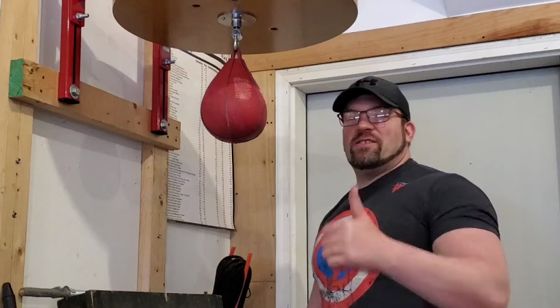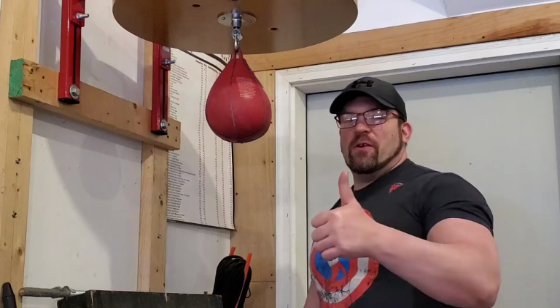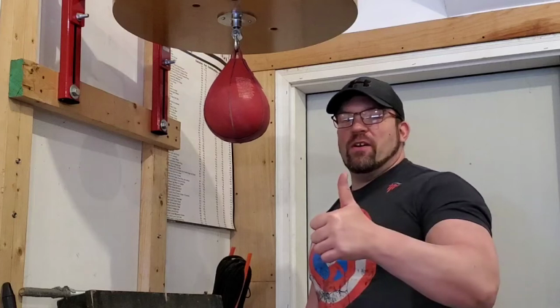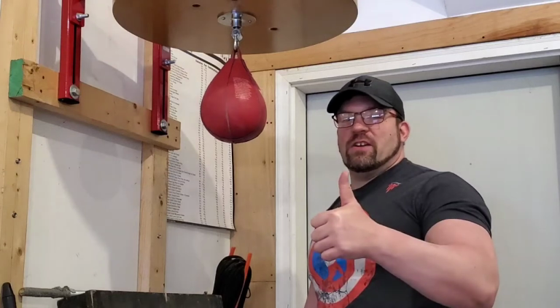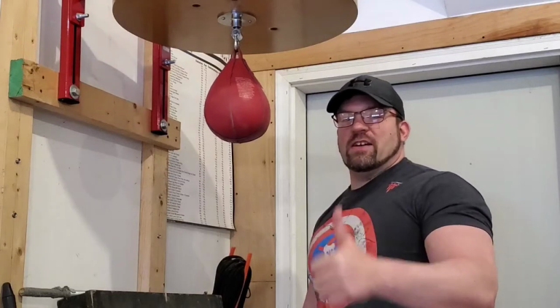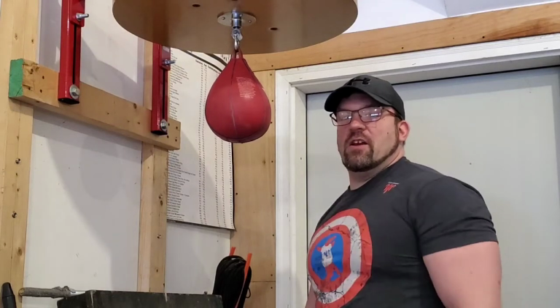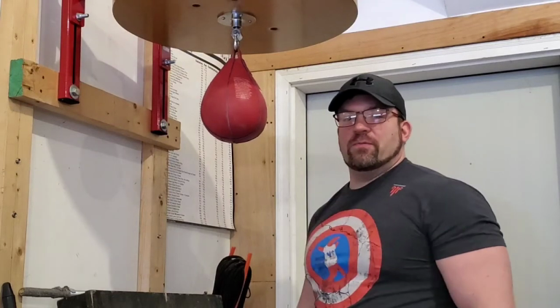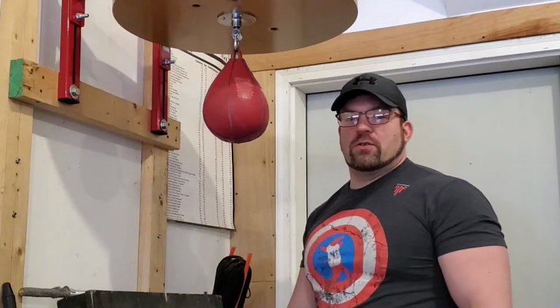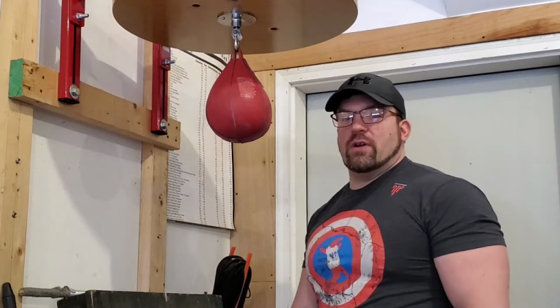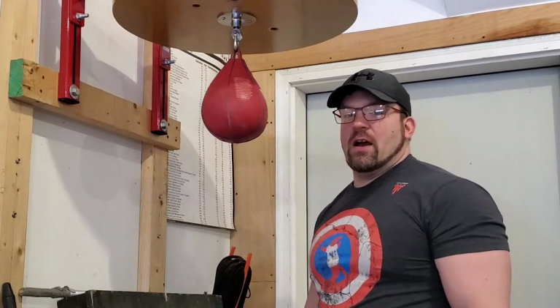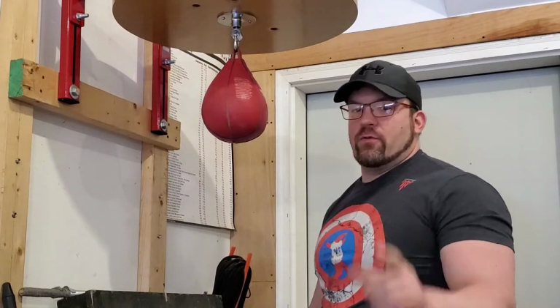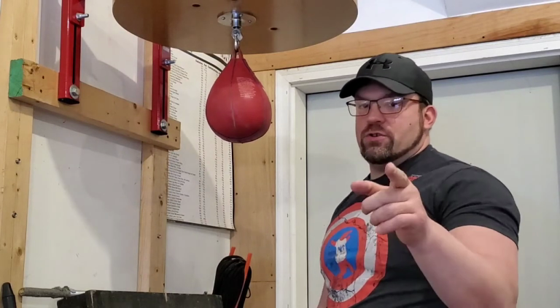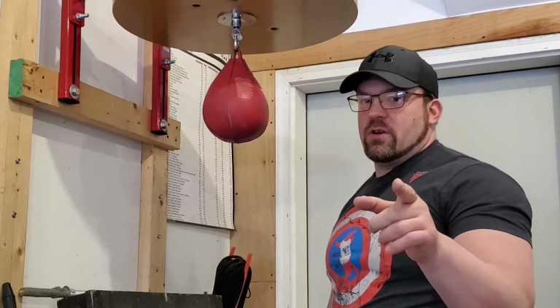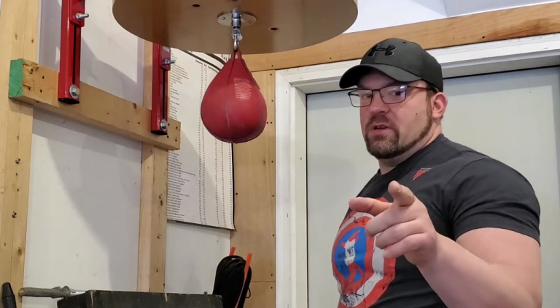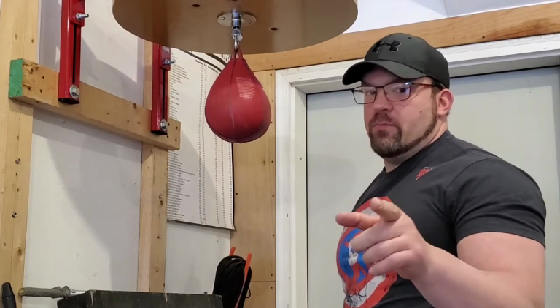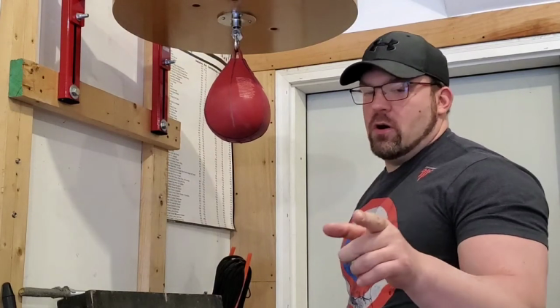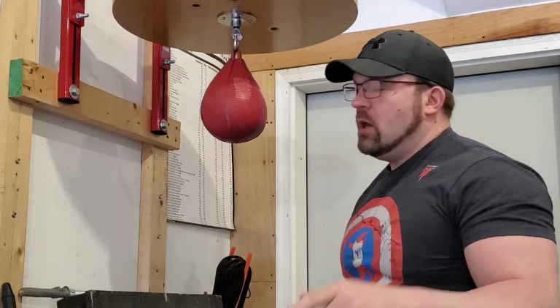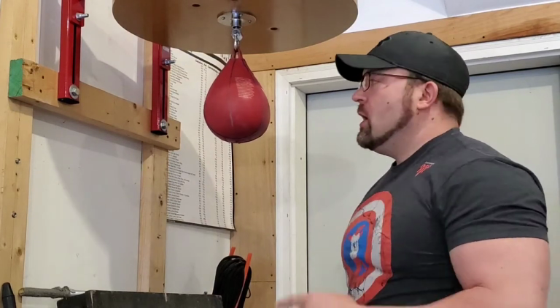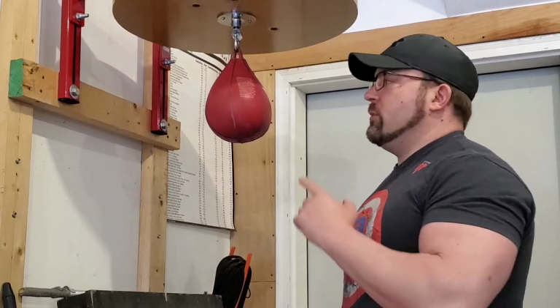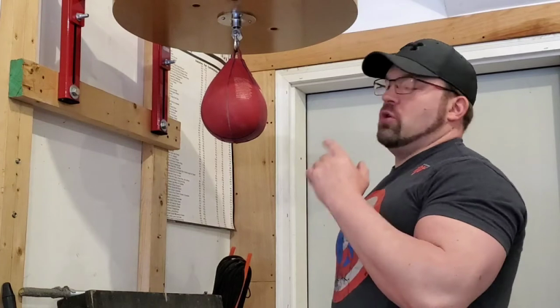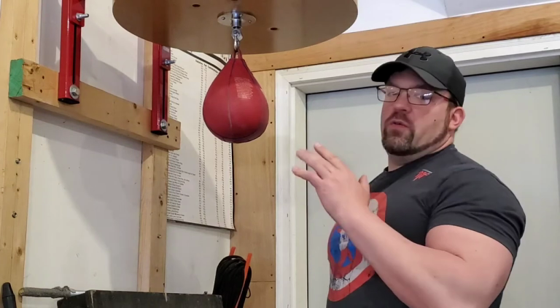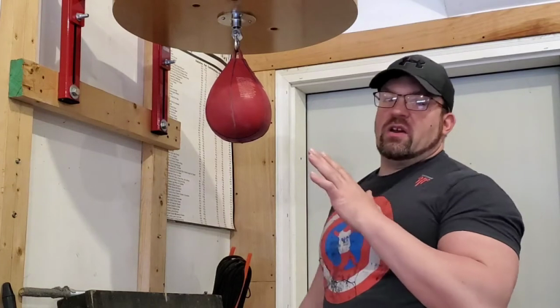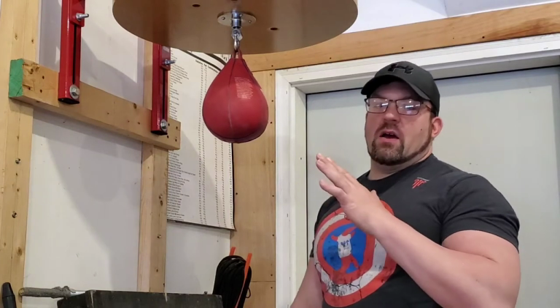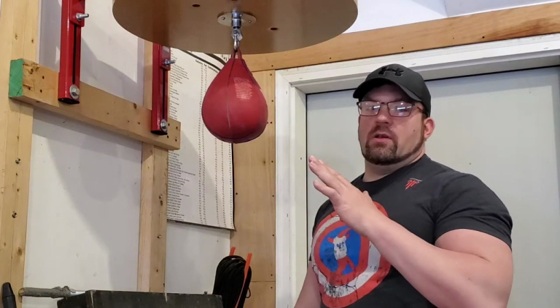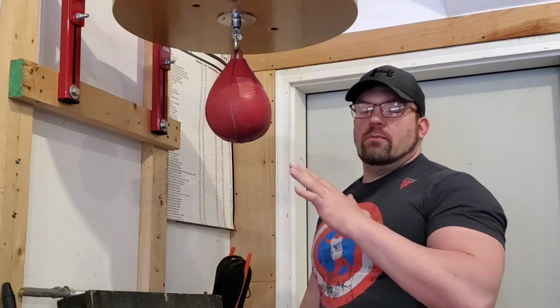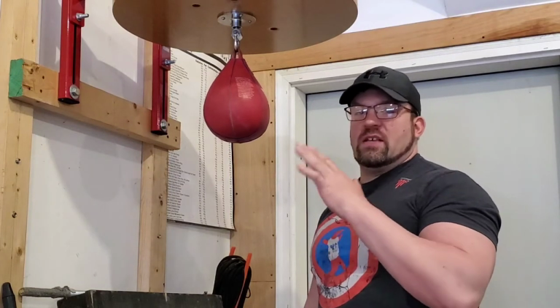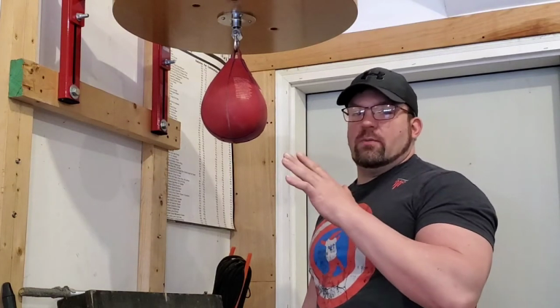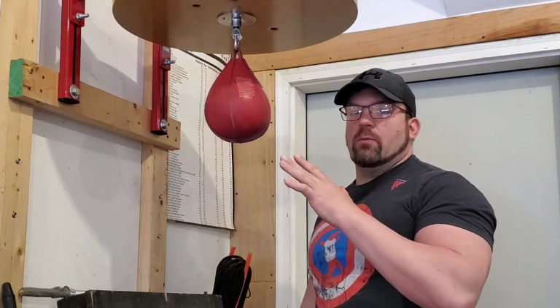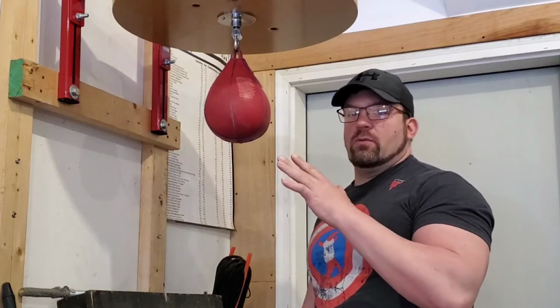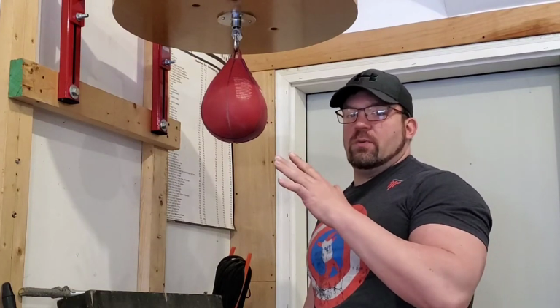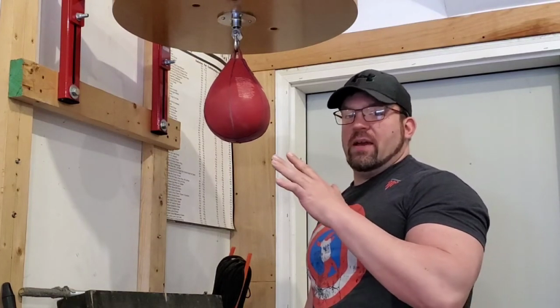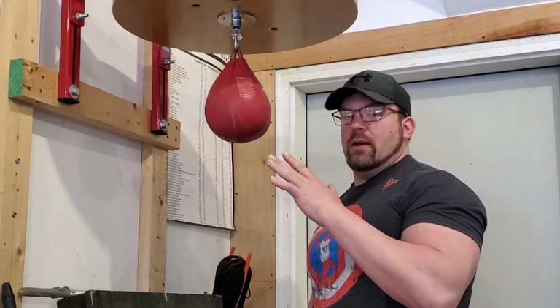What's up everybody? Jed Johnson here from dieselcrew.com. Of course you know they call me Napalm. I'm going to show you a very common mistake that people make with the speed bag today.